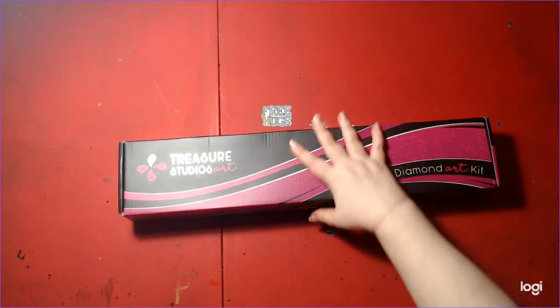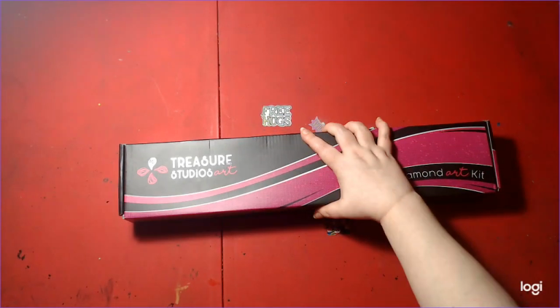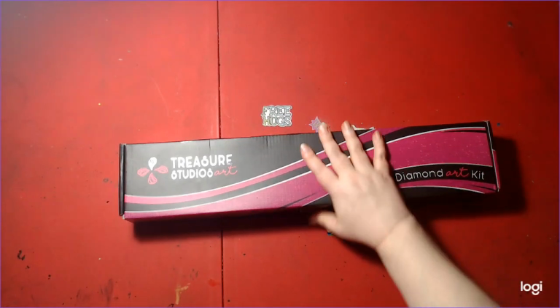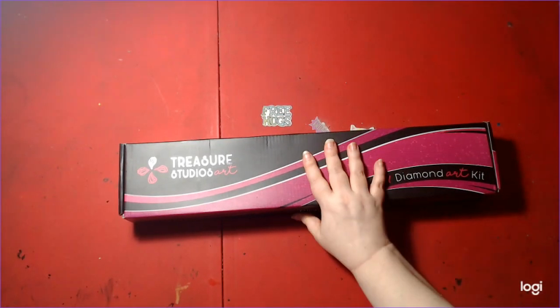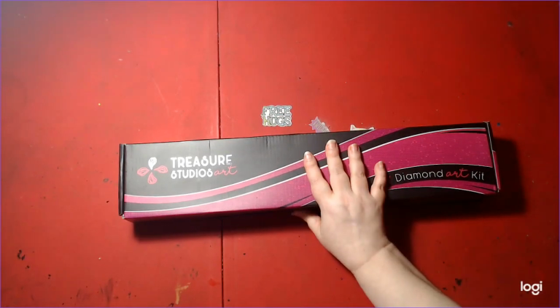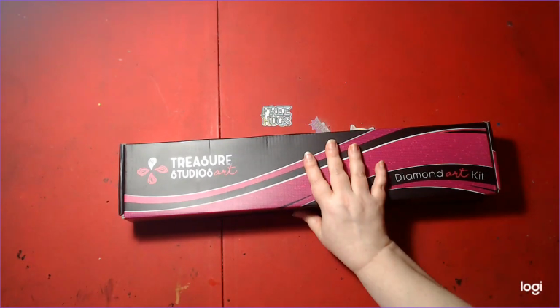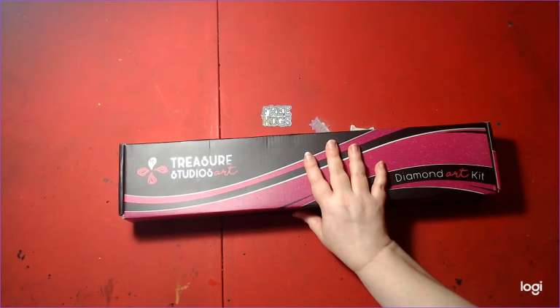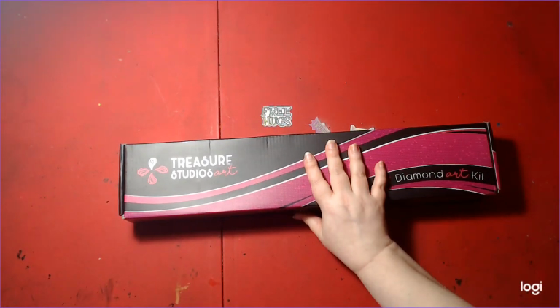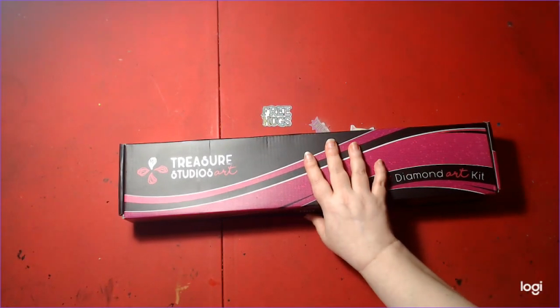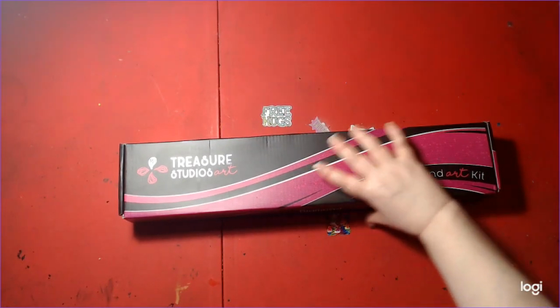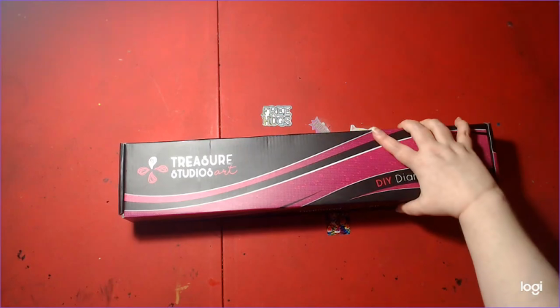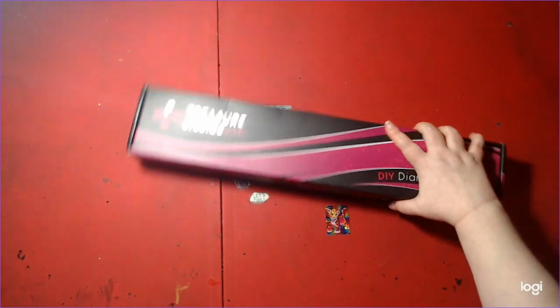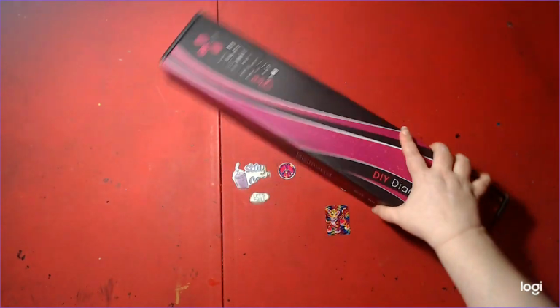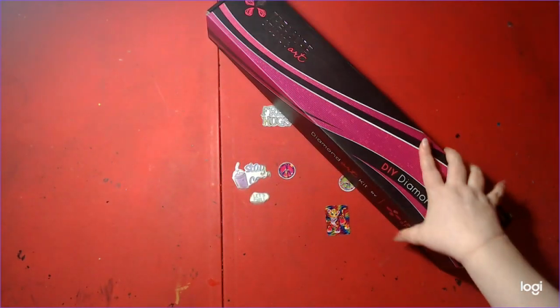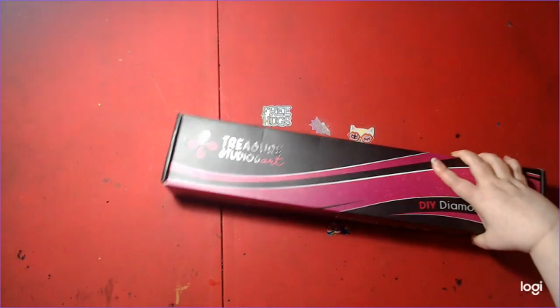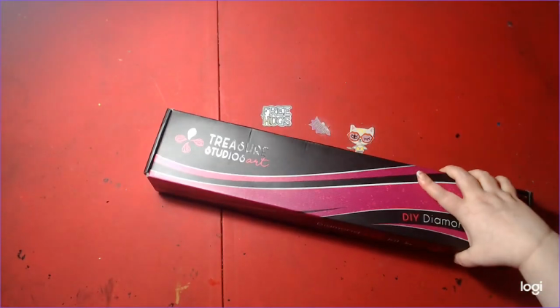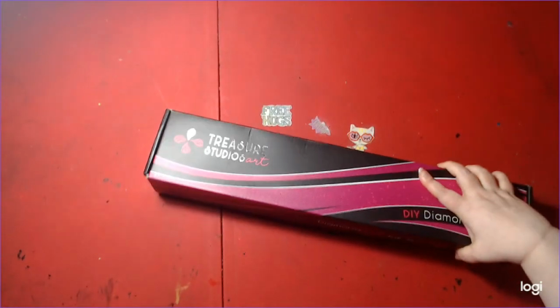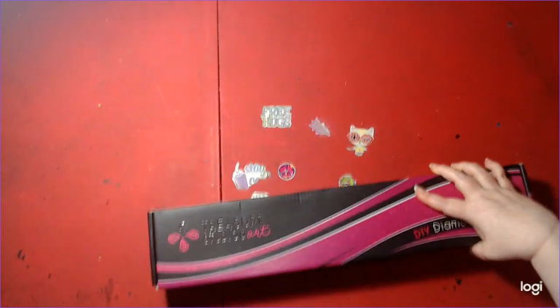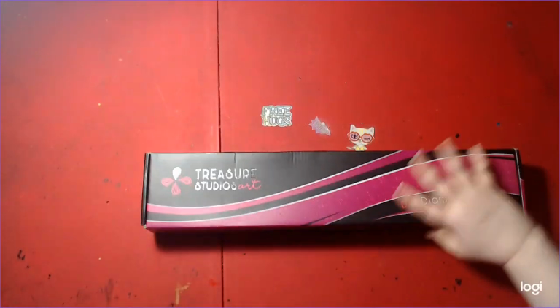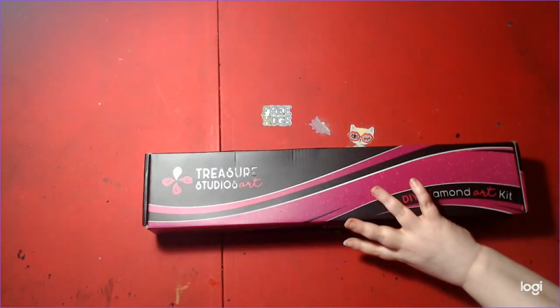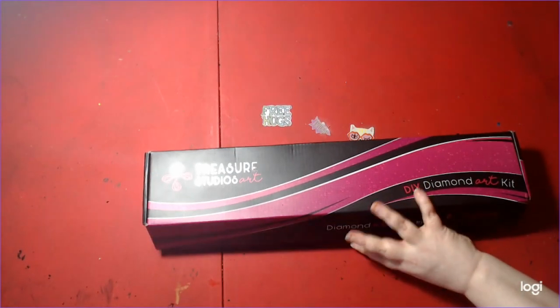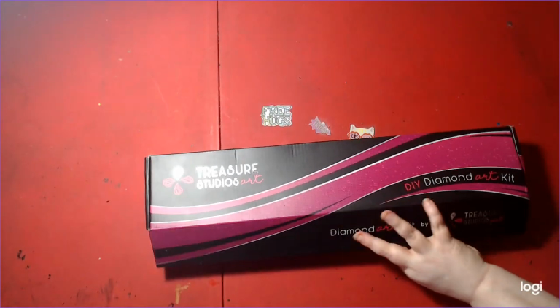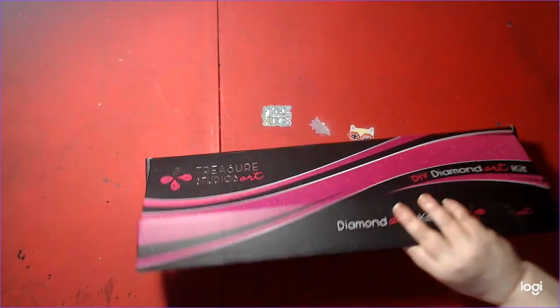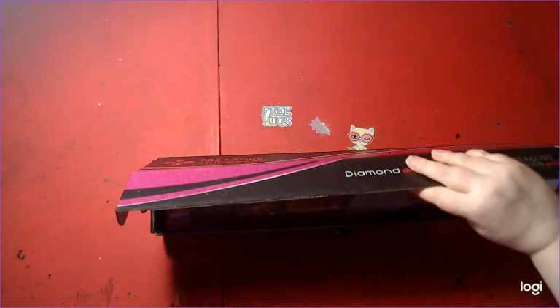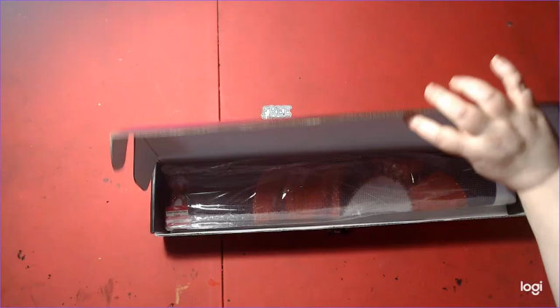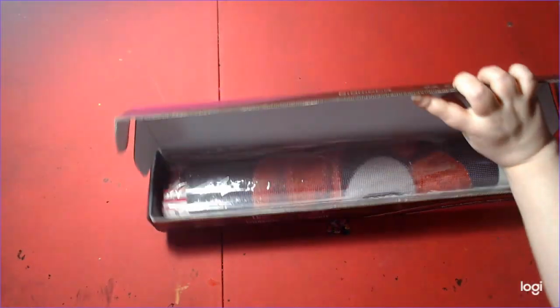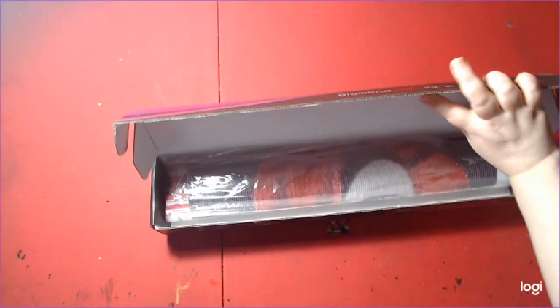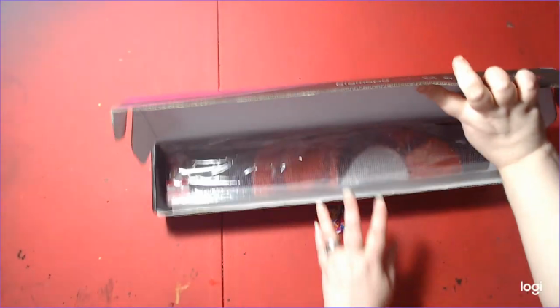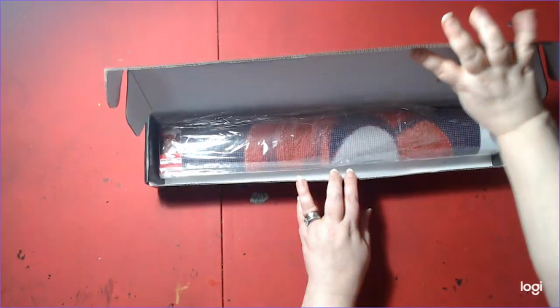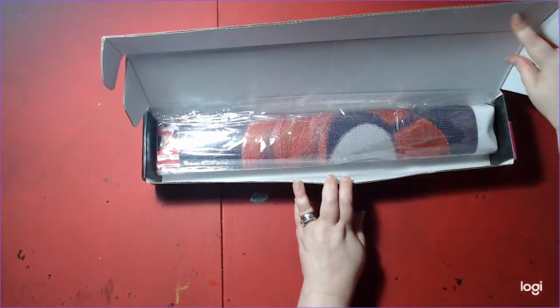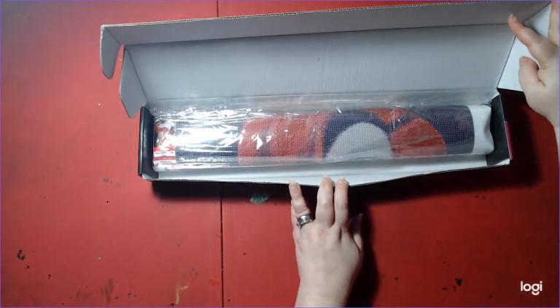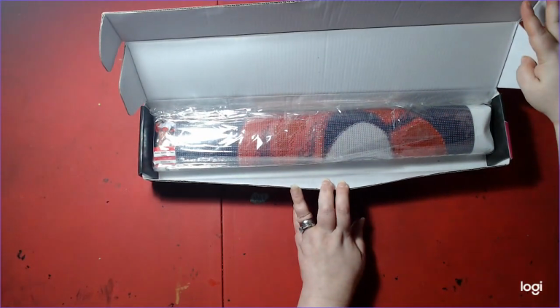The box came in decent condition. I'm going to open it up. Here's what you see inside.